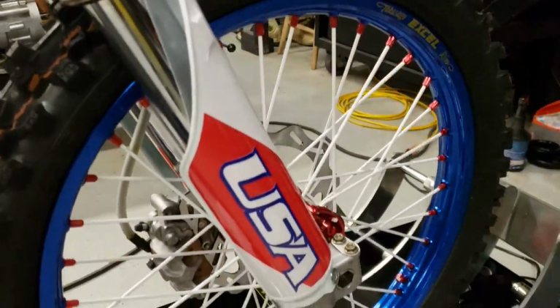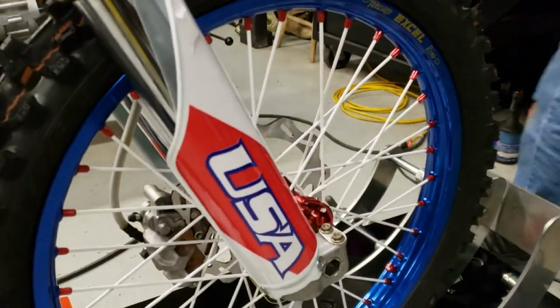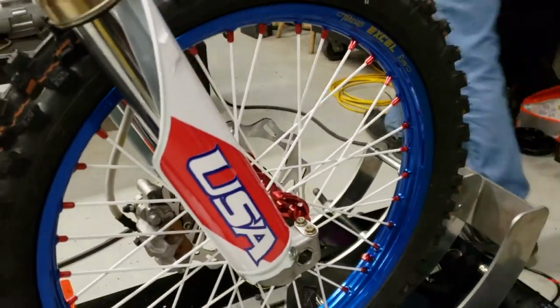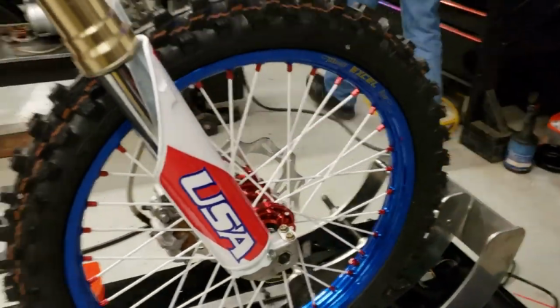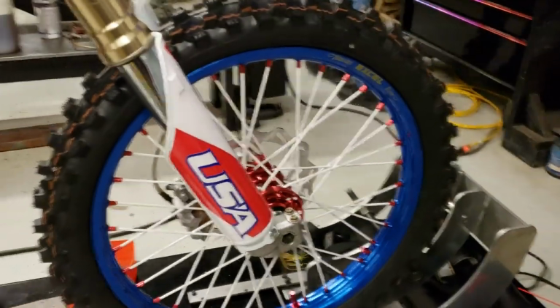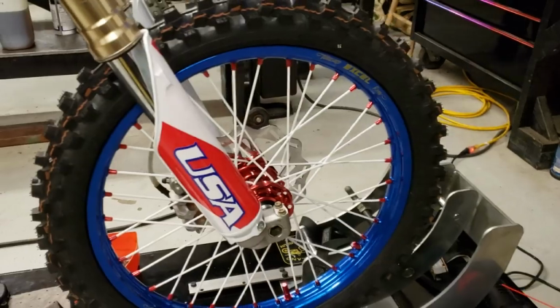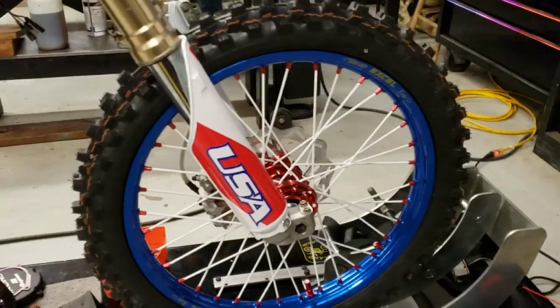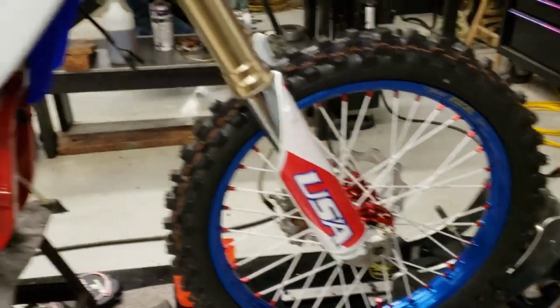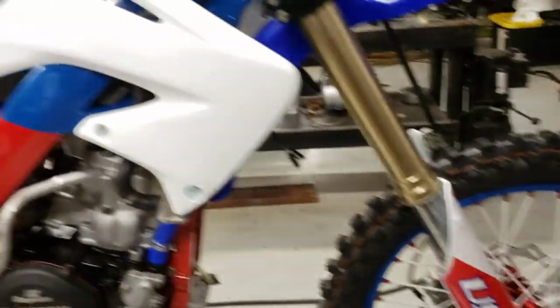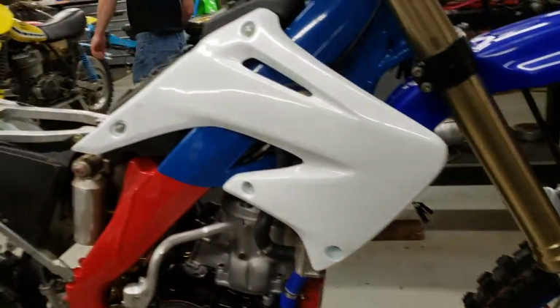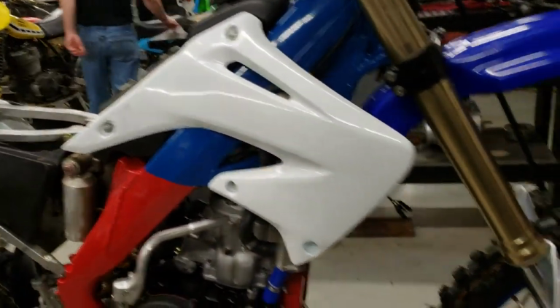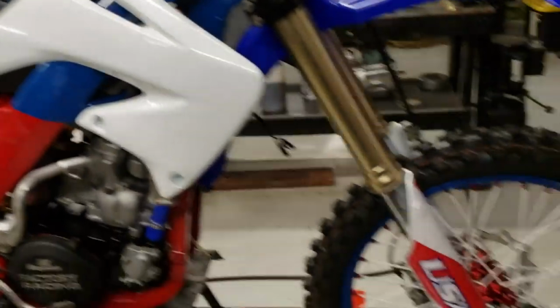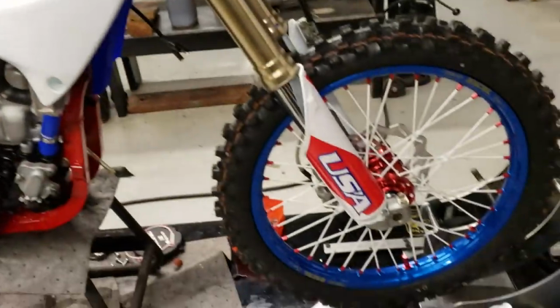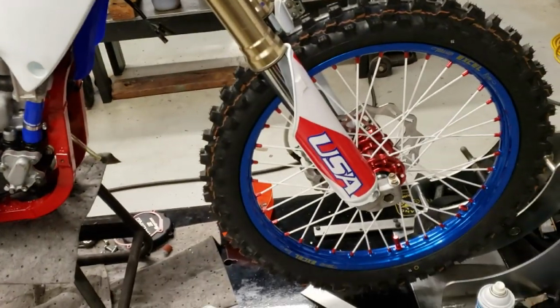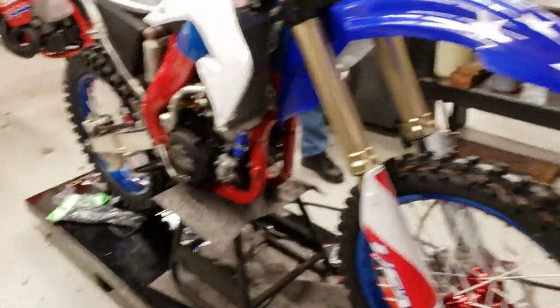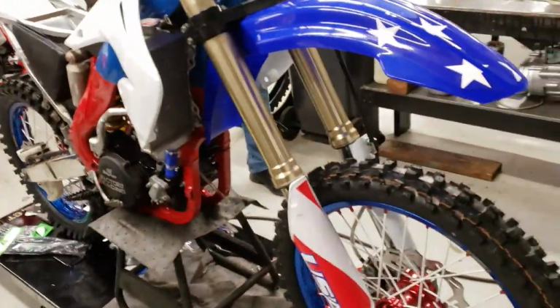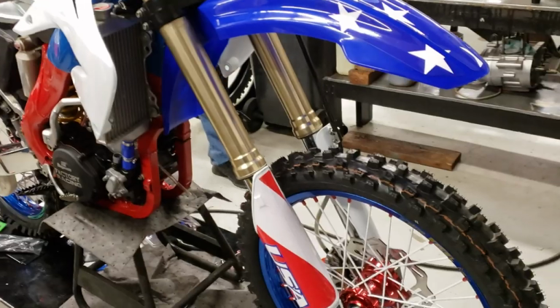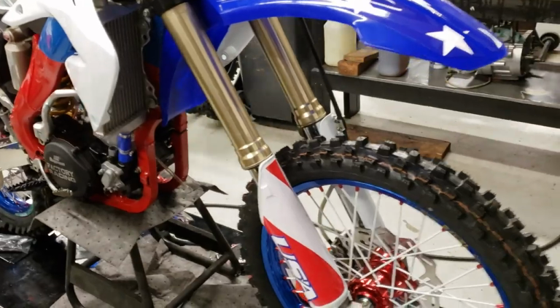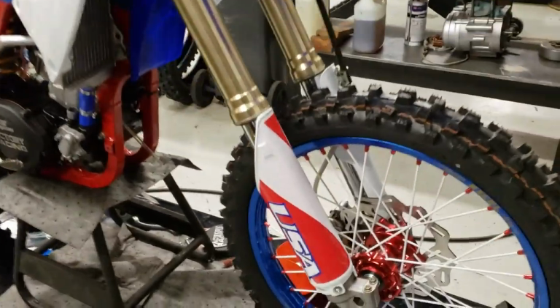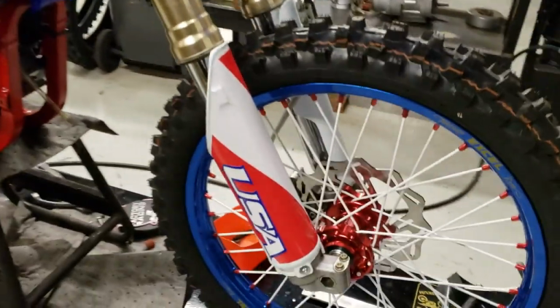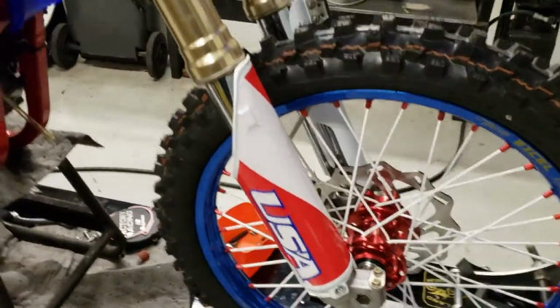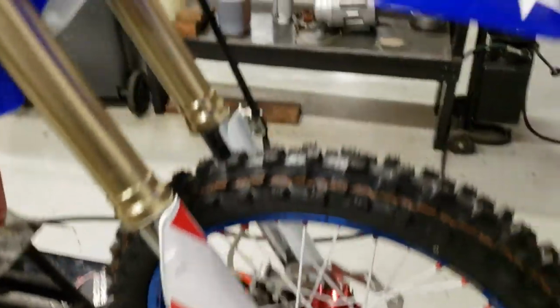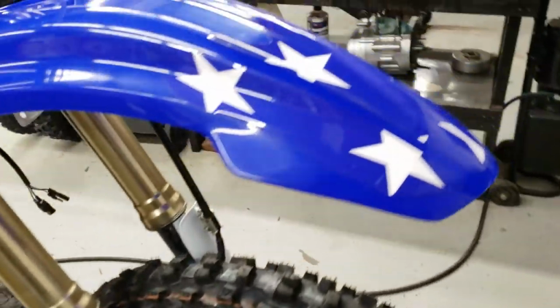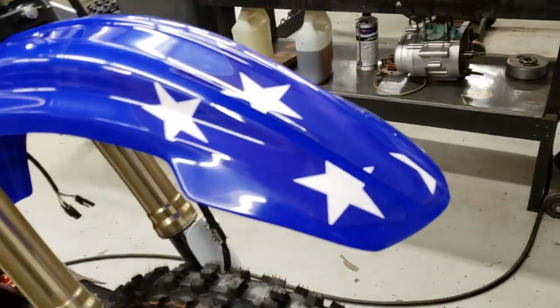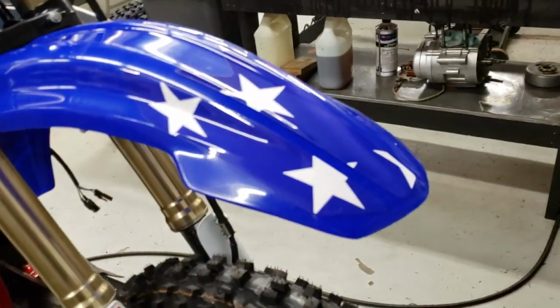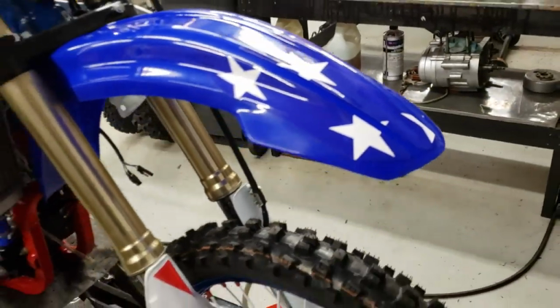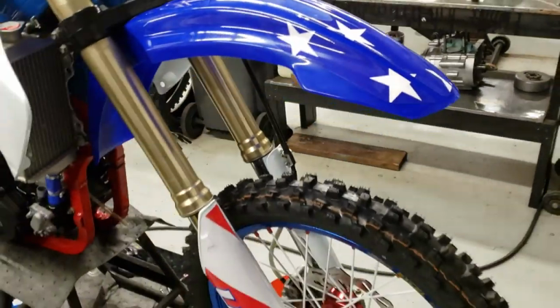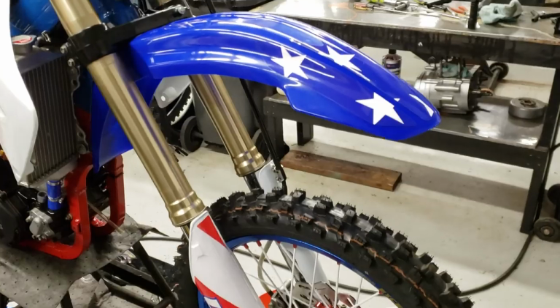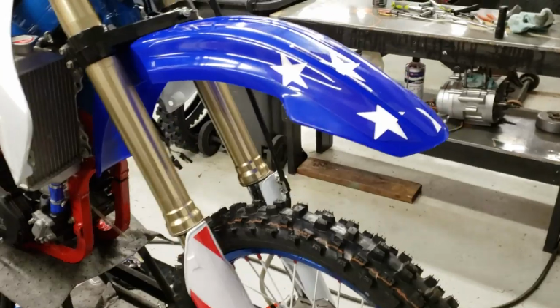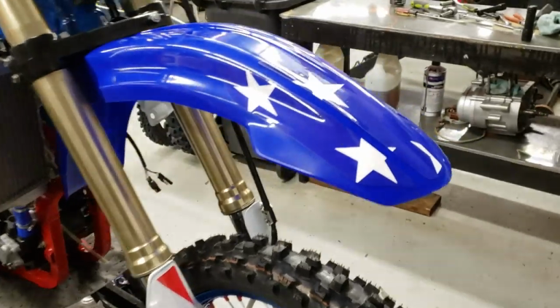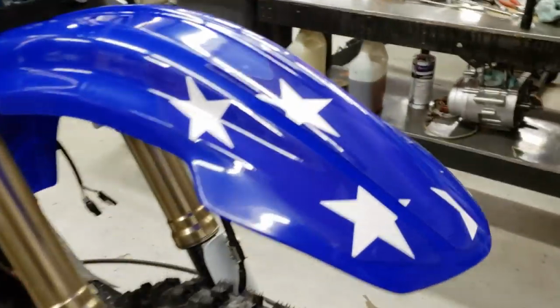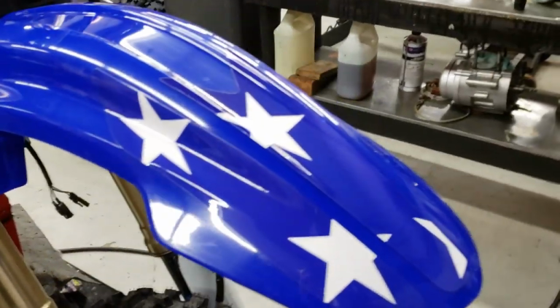Gotta have some Kaplan America going on here. It's coming together. Next piece is on — we've got the USA logo, doing the stars on the front fender, and the color match is perfect on the fender.